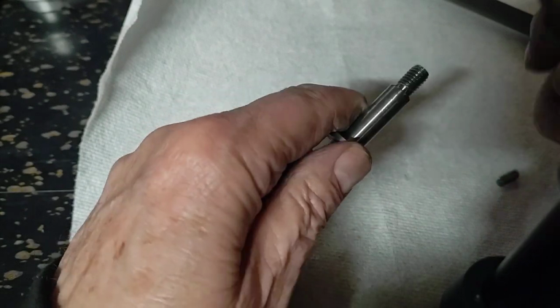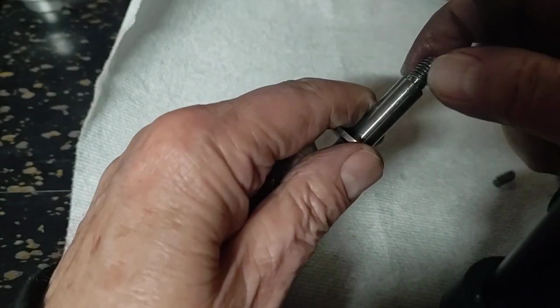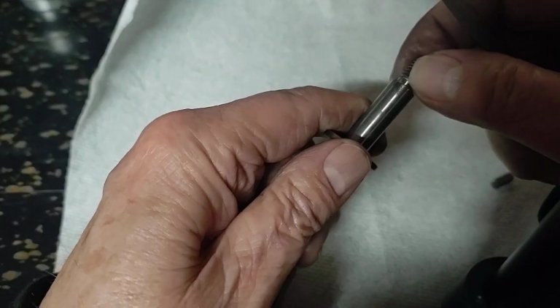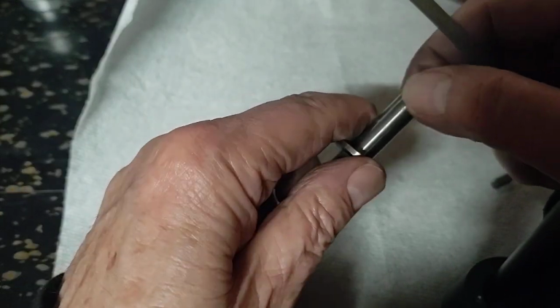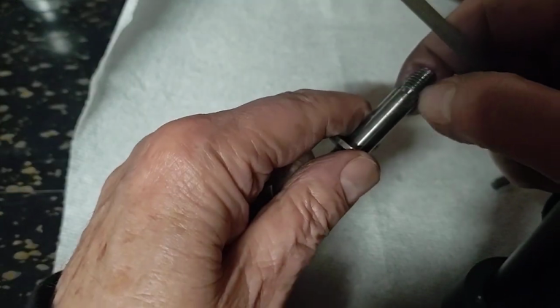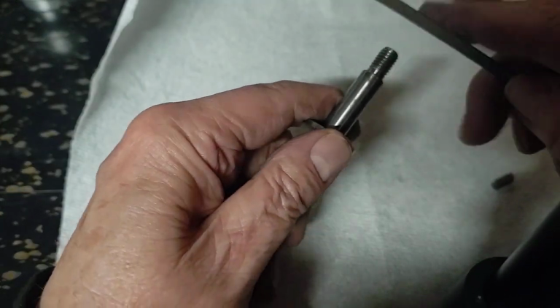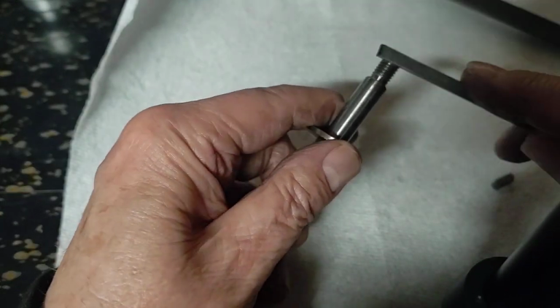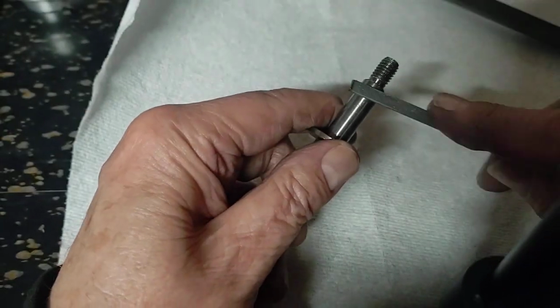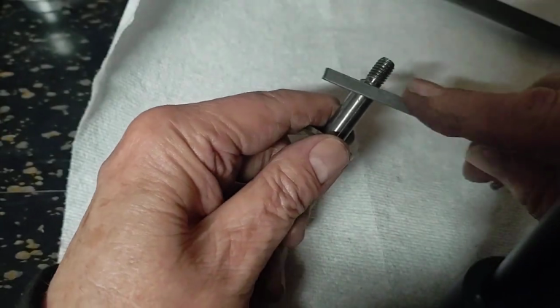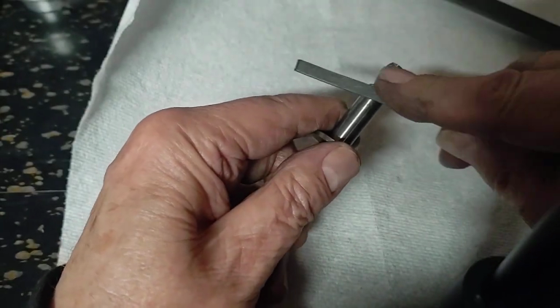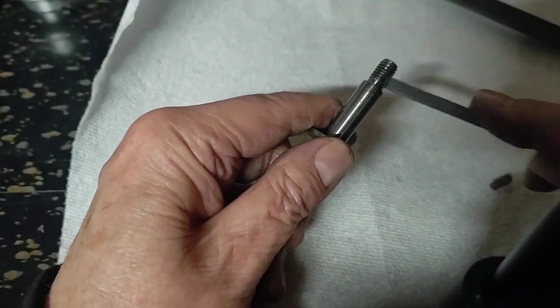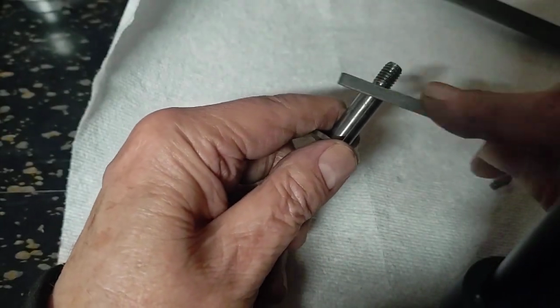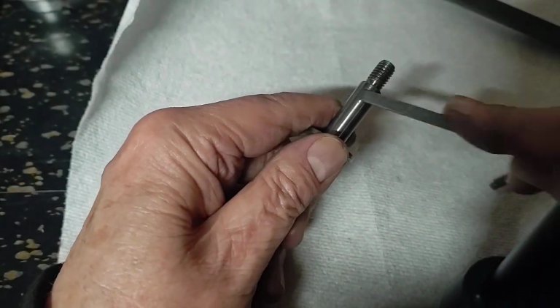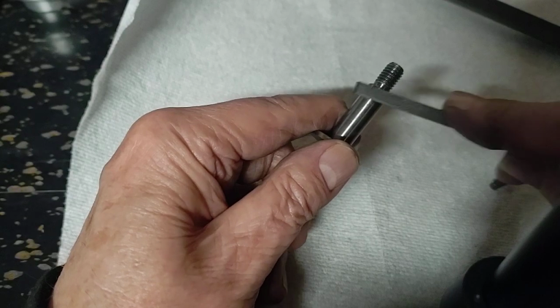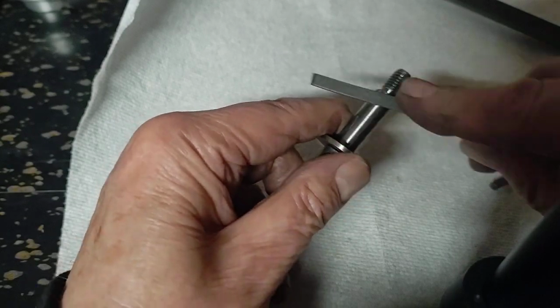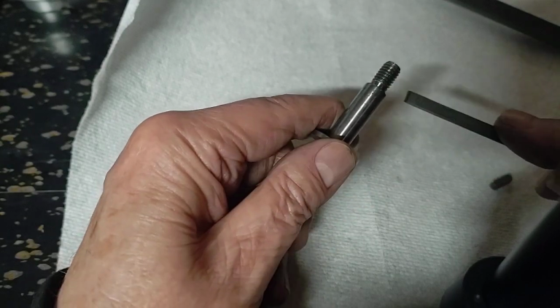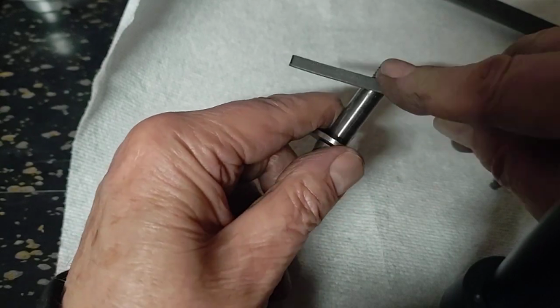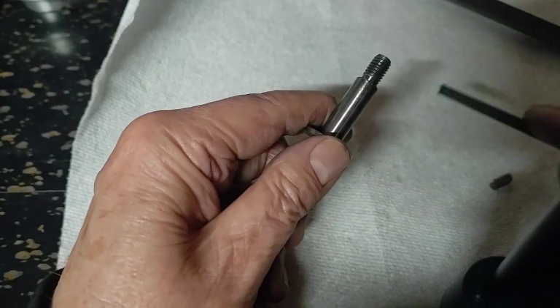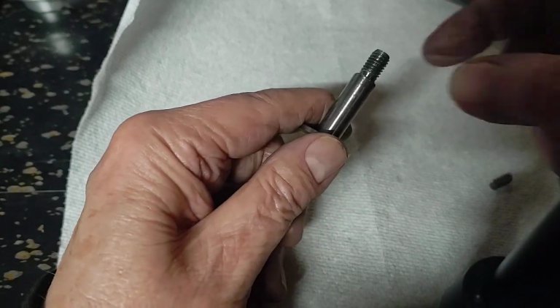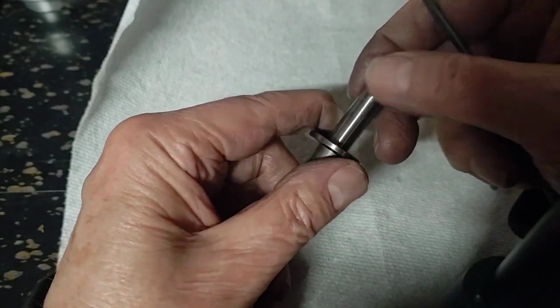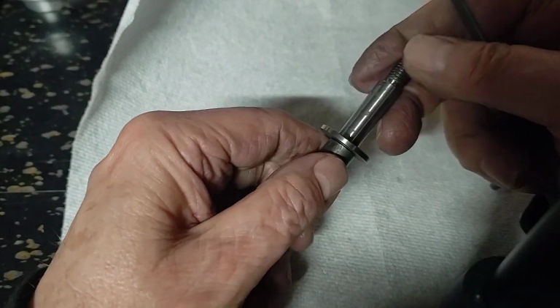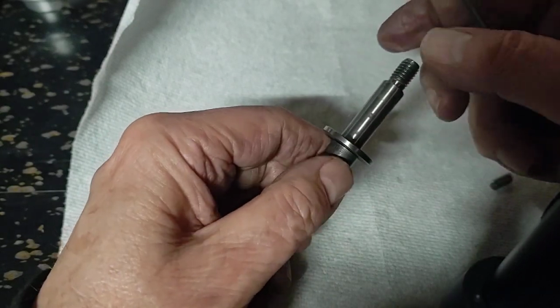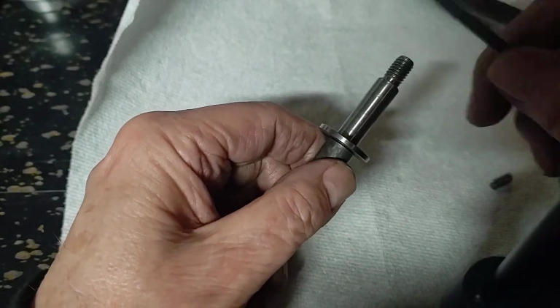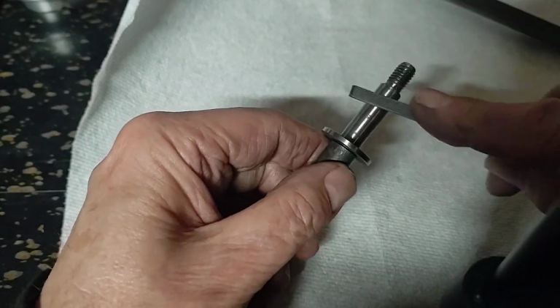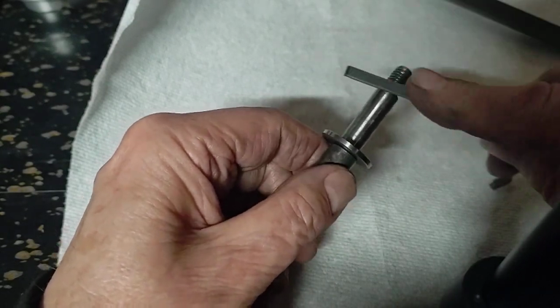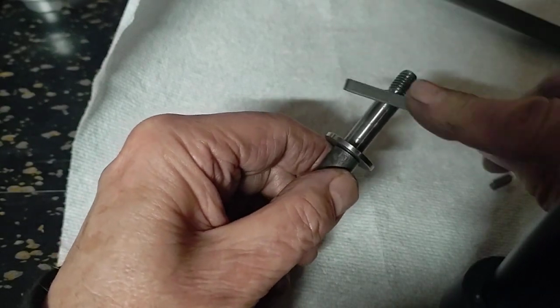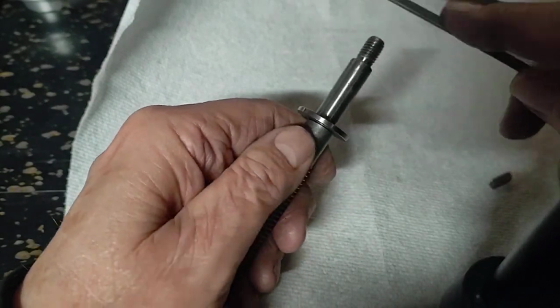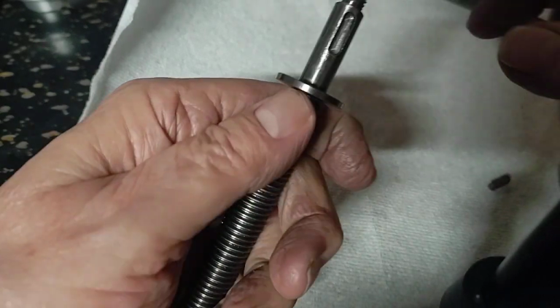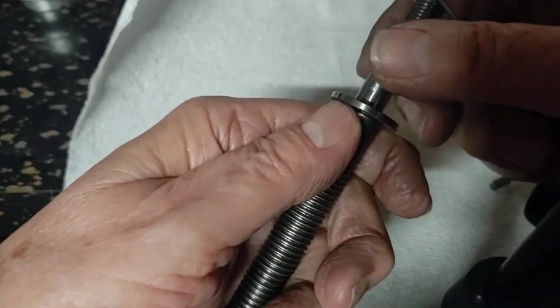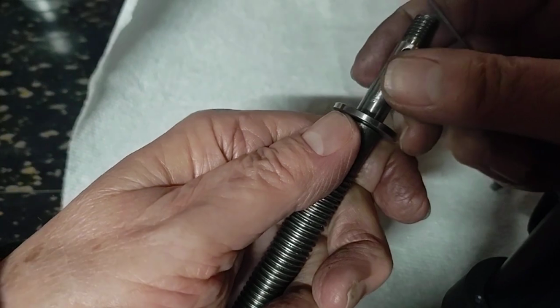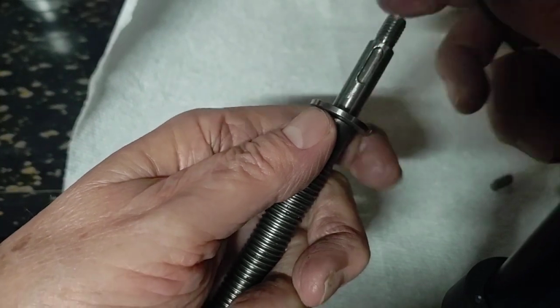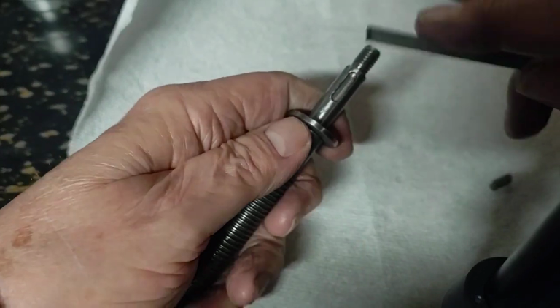Clearly, more rust there. Lovely. Hard to see, I know, on camera — hard actually to see in real life, but even more so on camera.